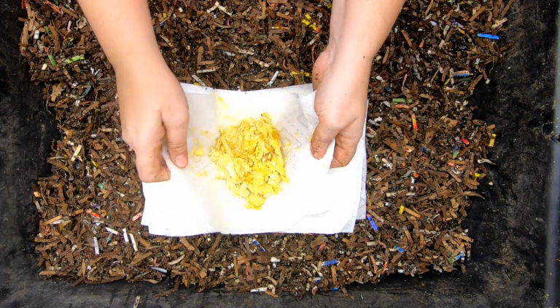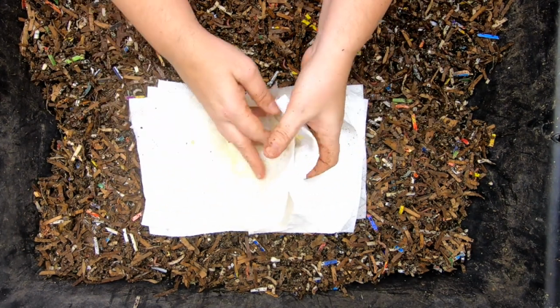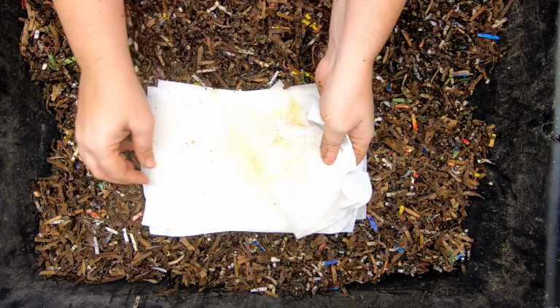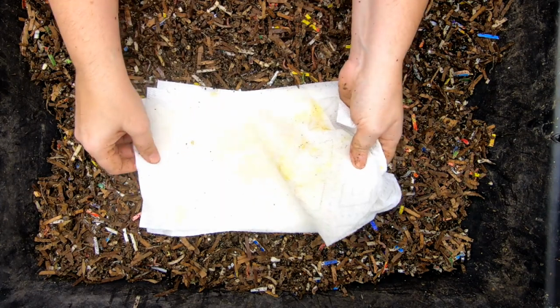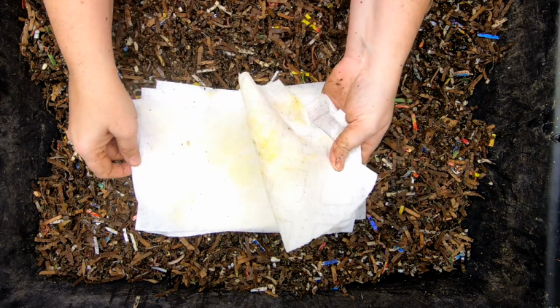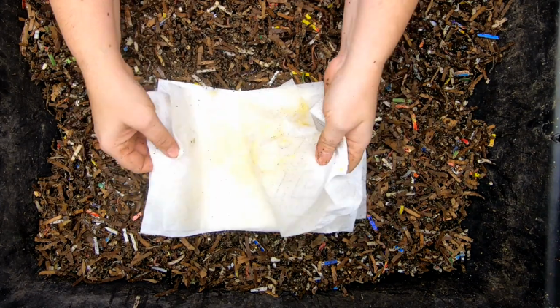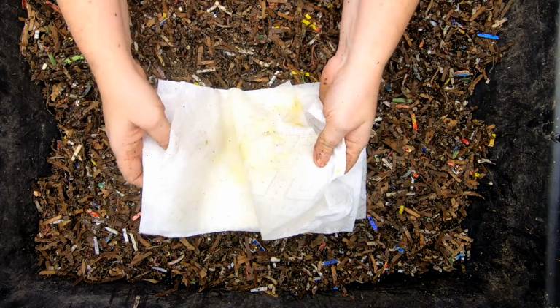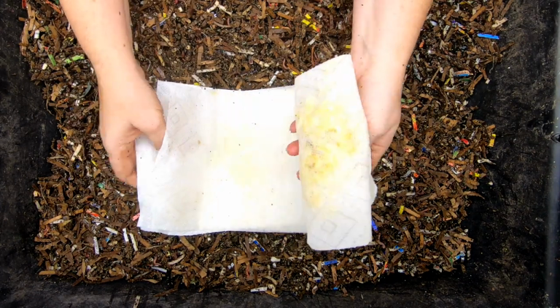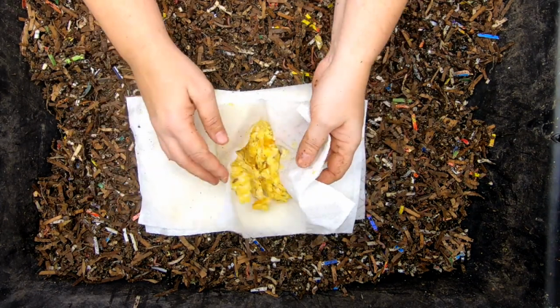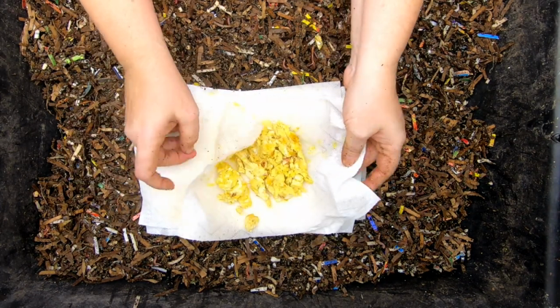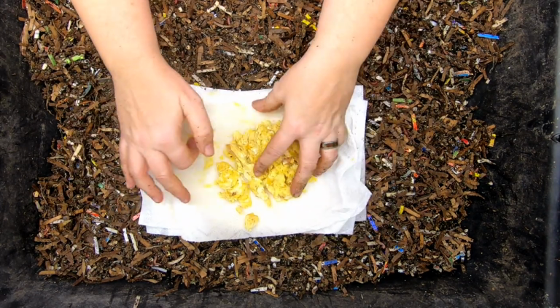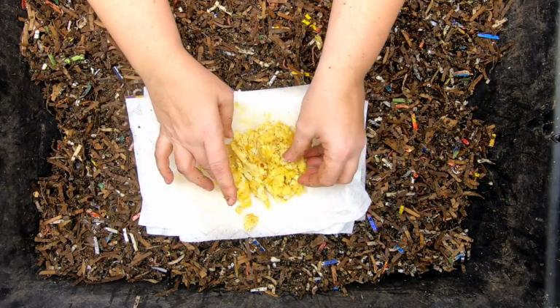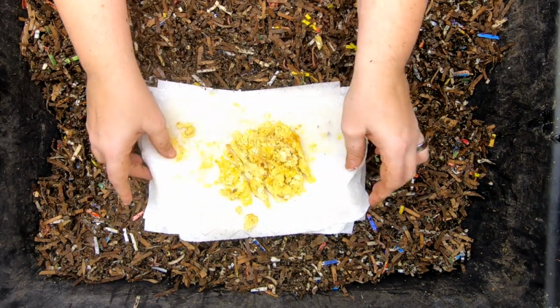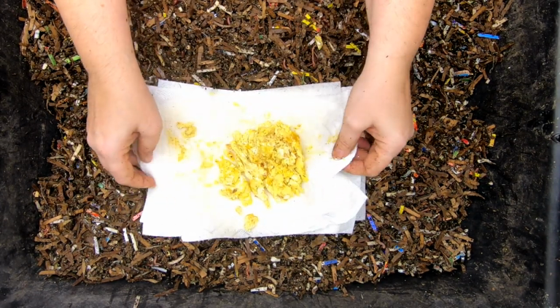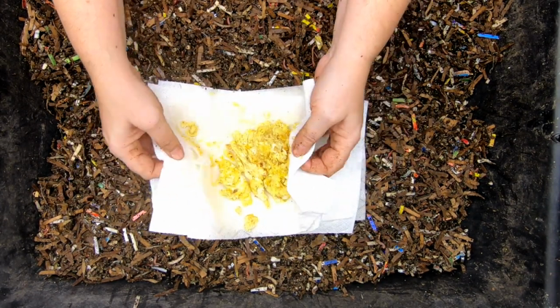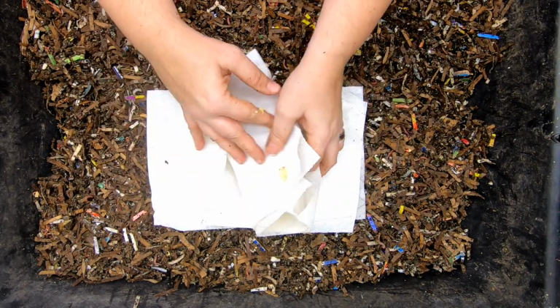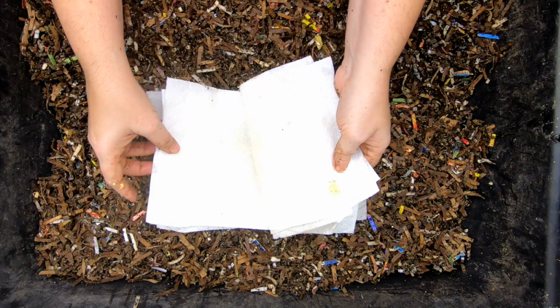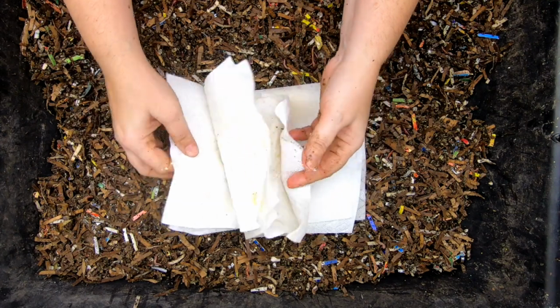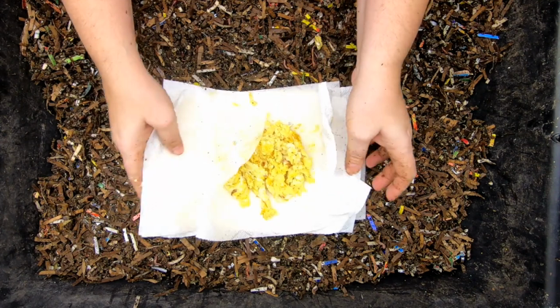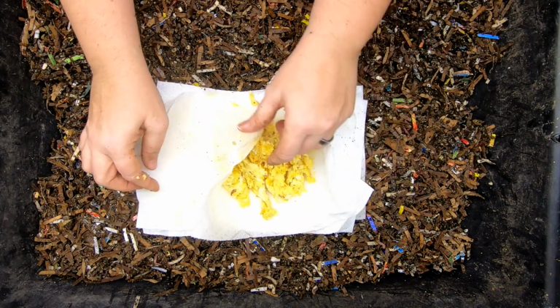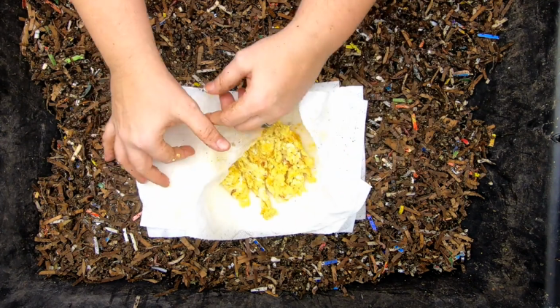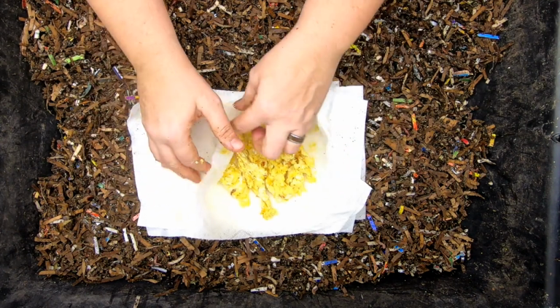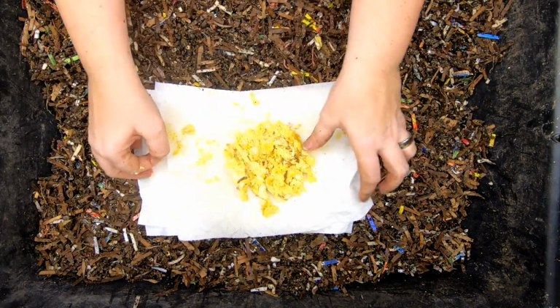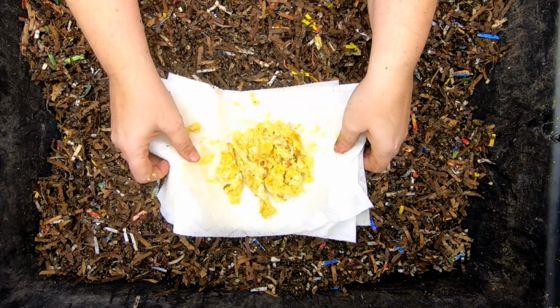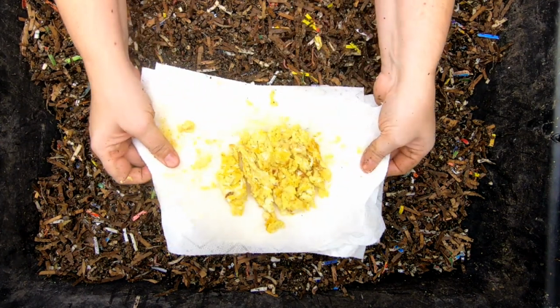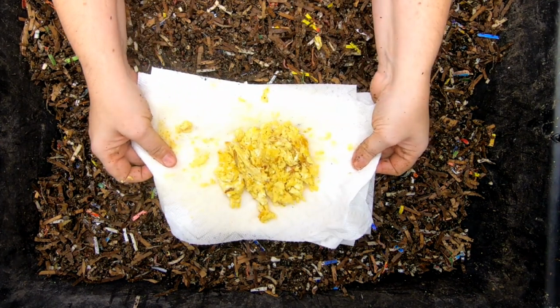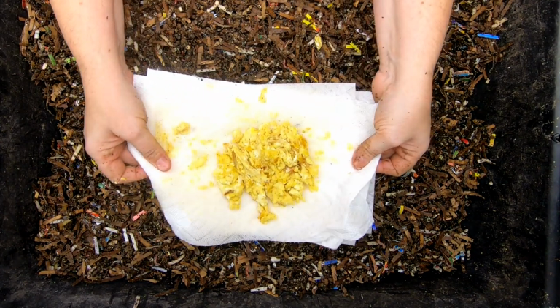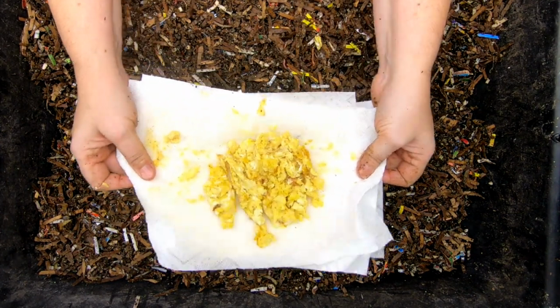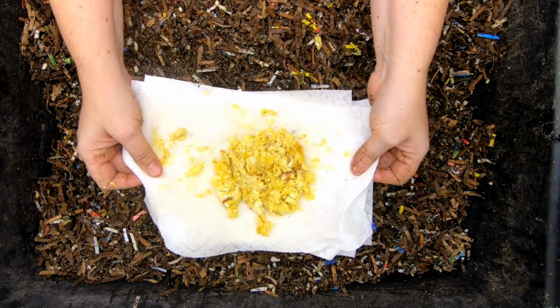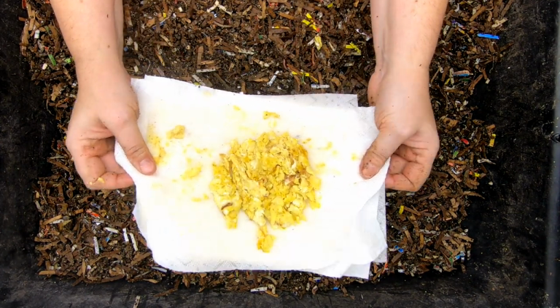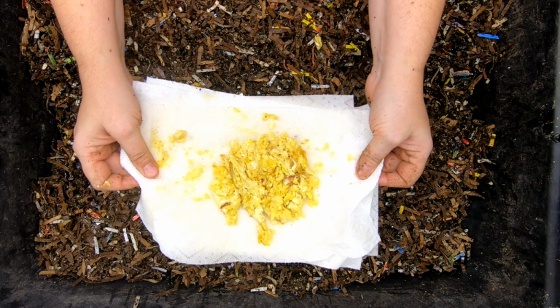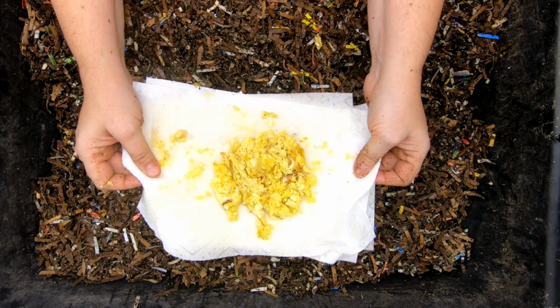We have scrambled eggs here, nothing in them, no salt or anything like that. And then the paper towel that I used to drain the bacon on. So double jeopardy — we've got grease and eggs.